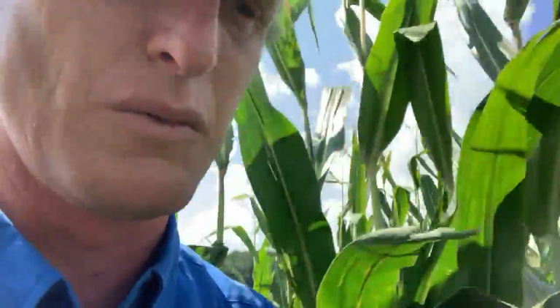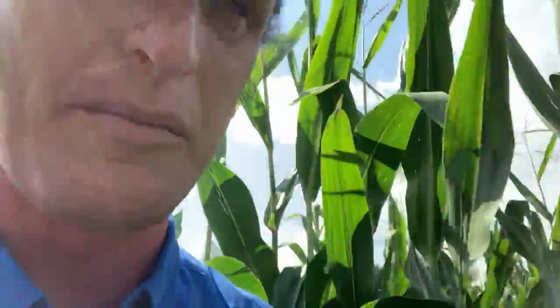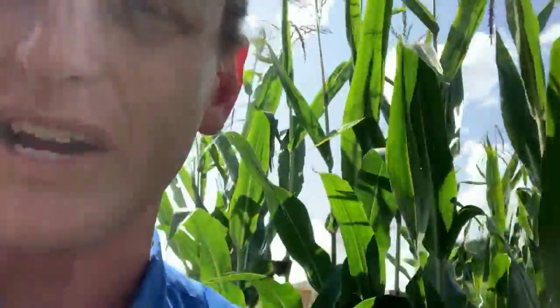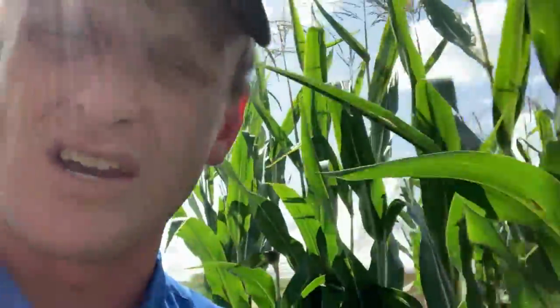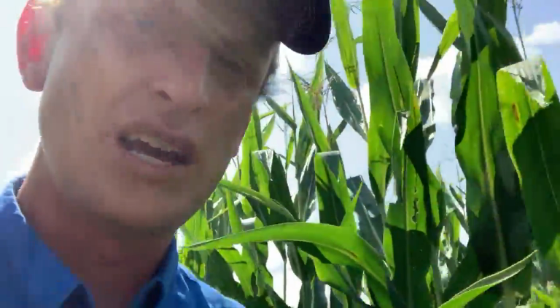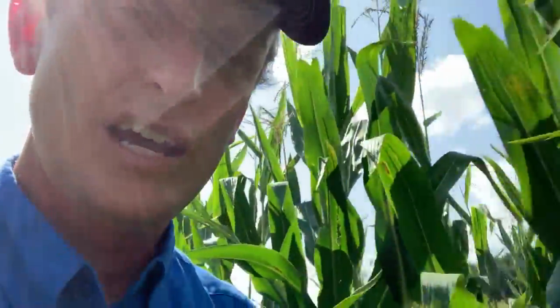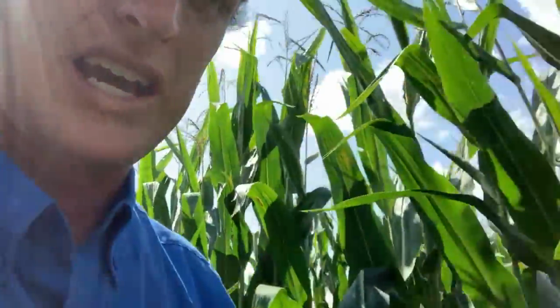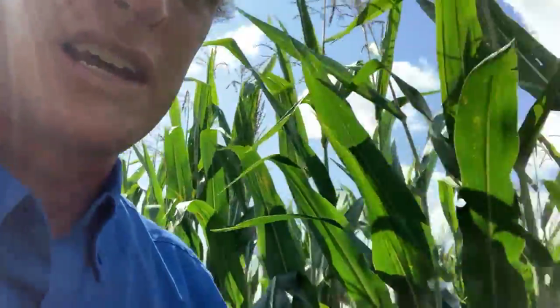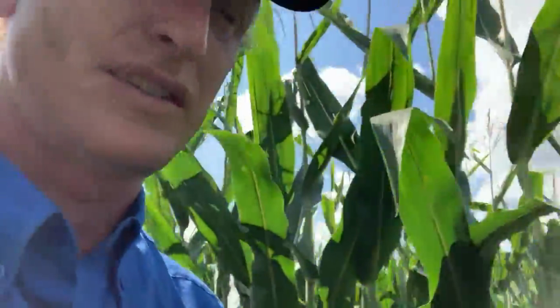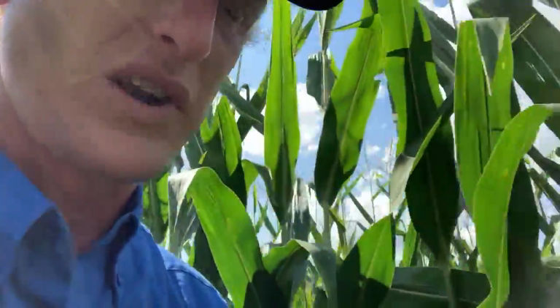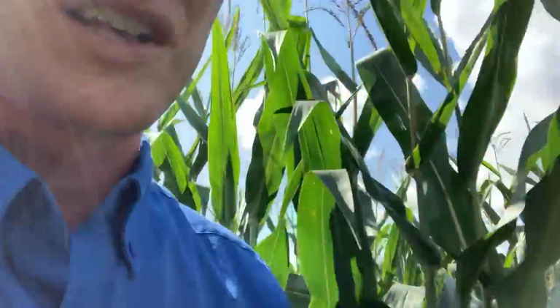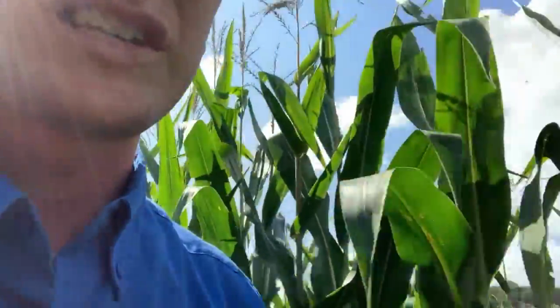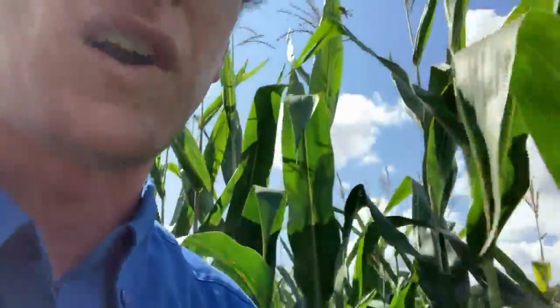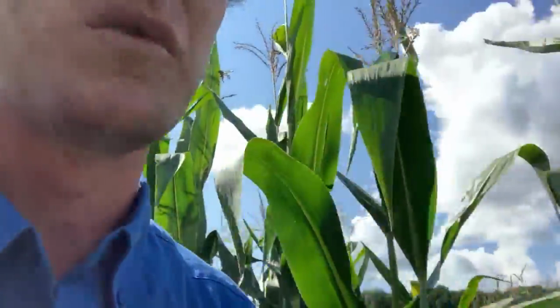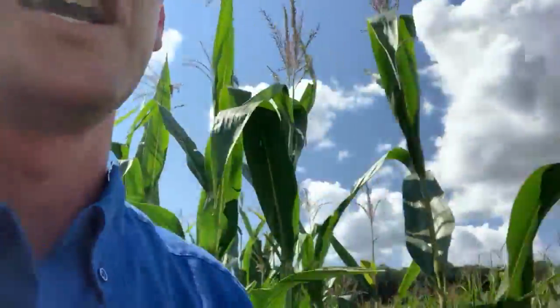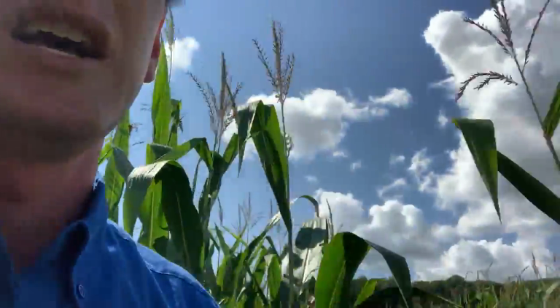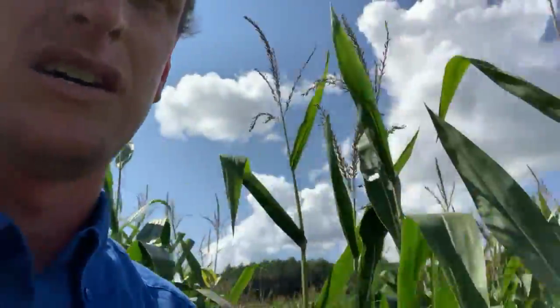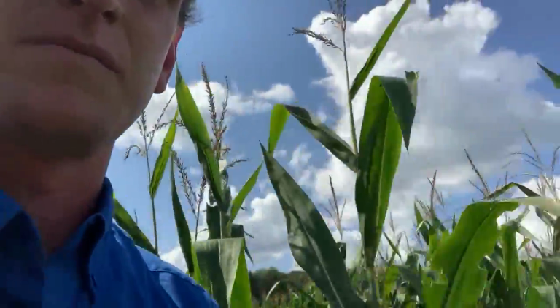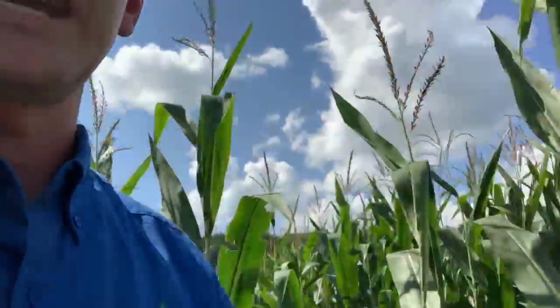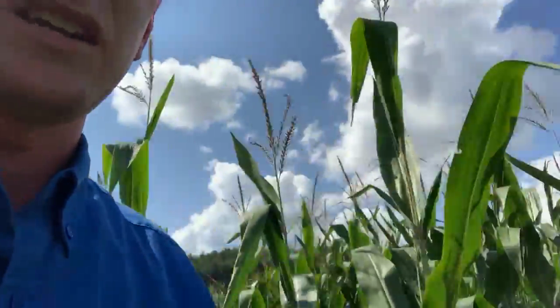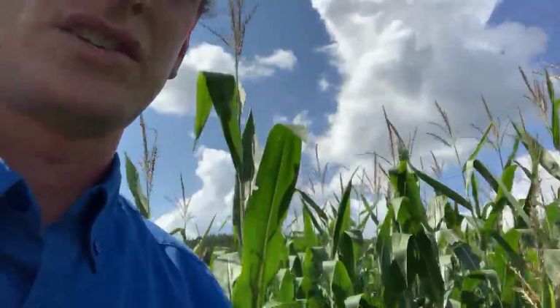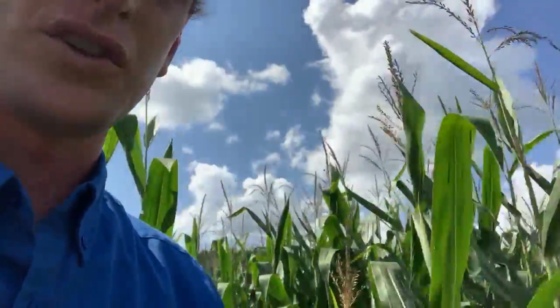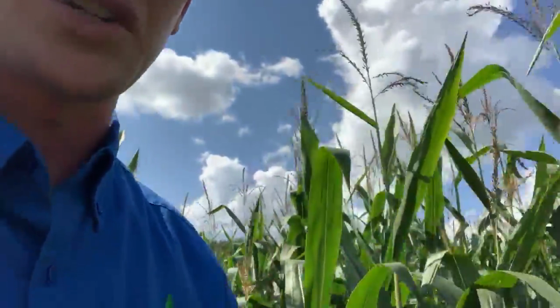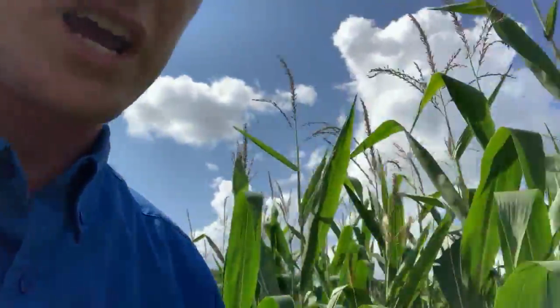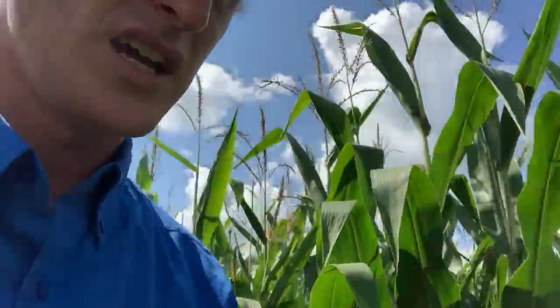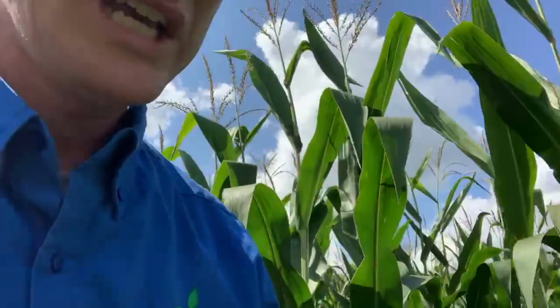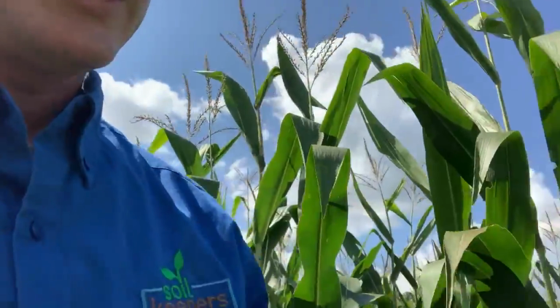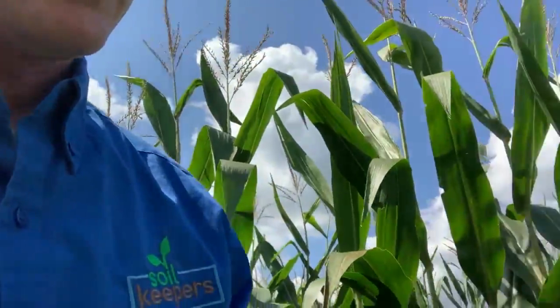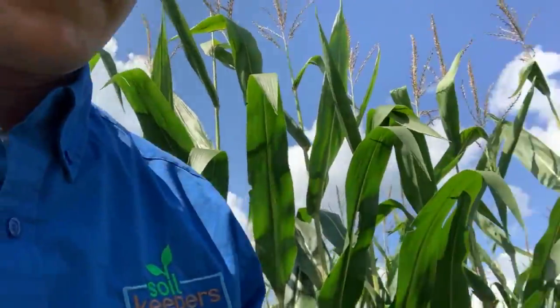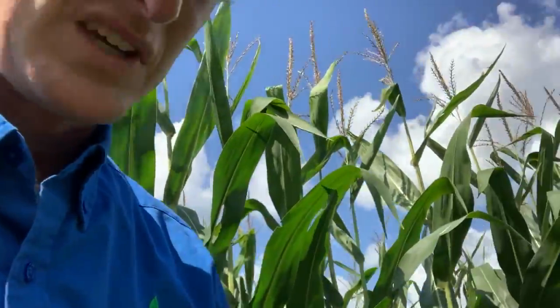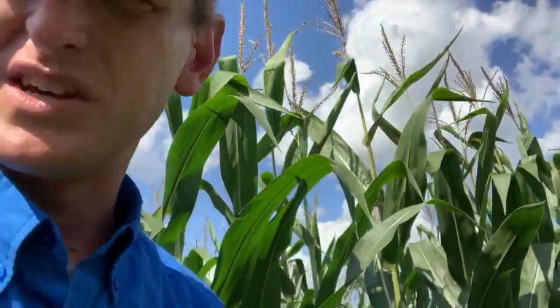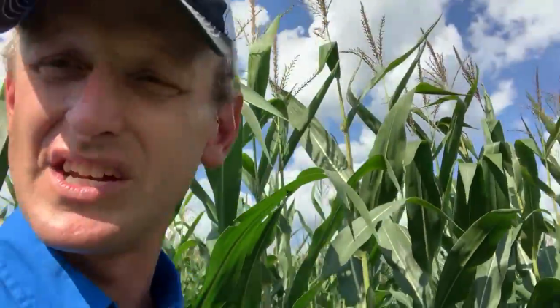We're in Trempealeau County here, and this is Brian Maliszewski's farm. And yeah, just his first year trying some interseeding.